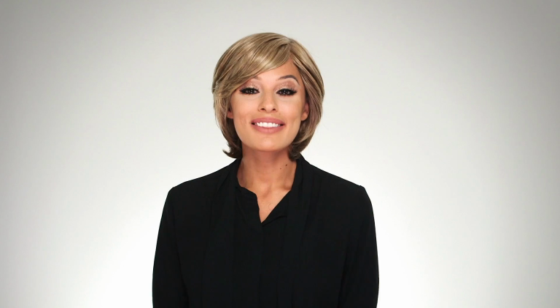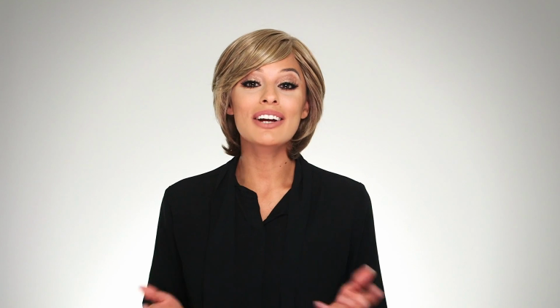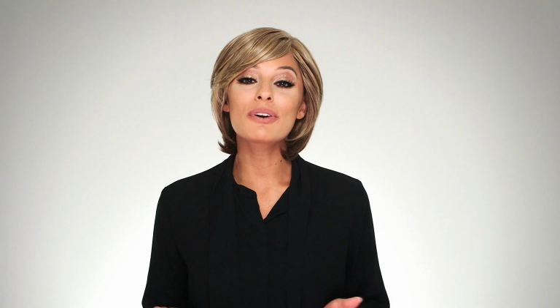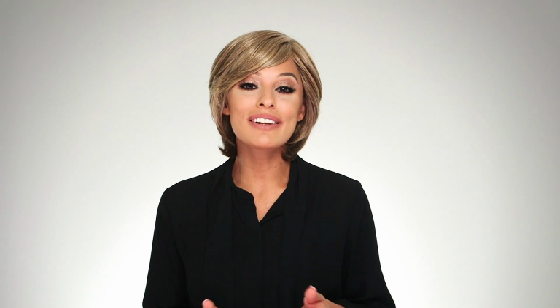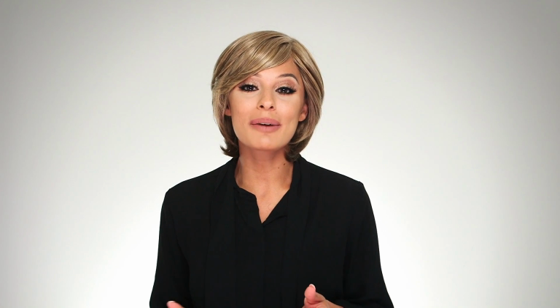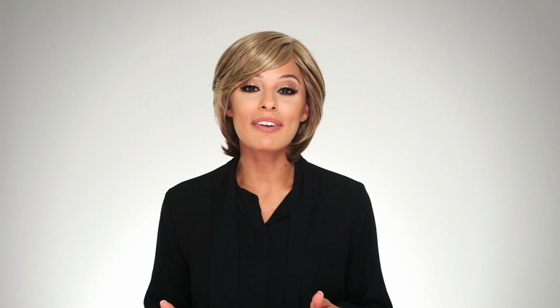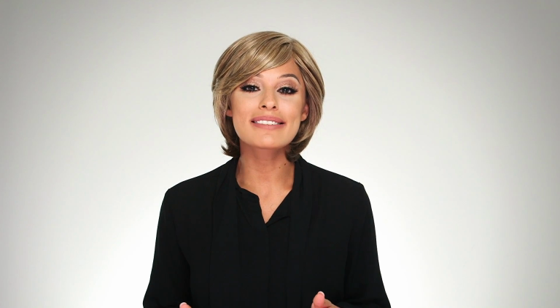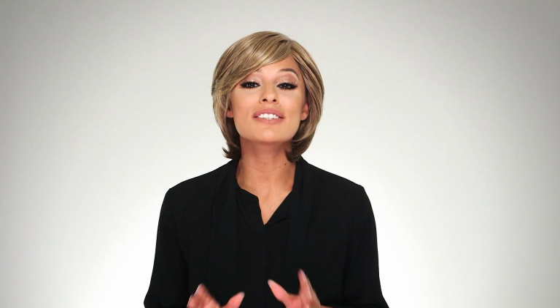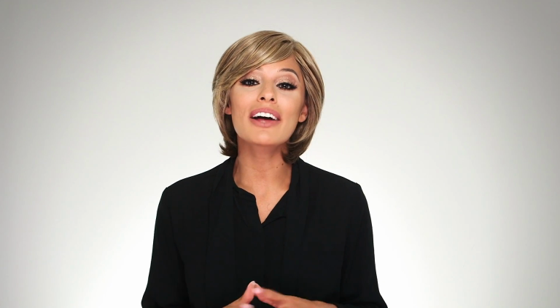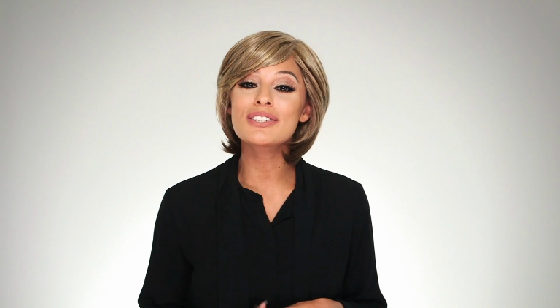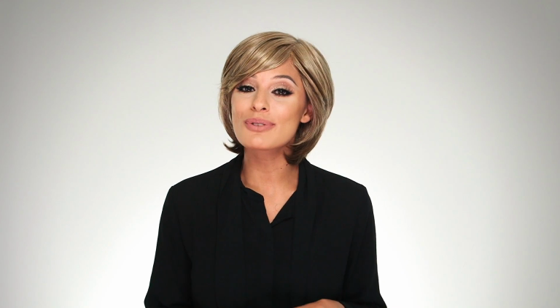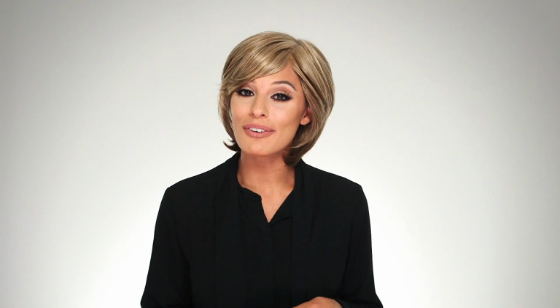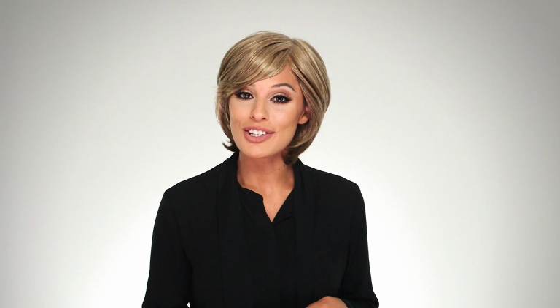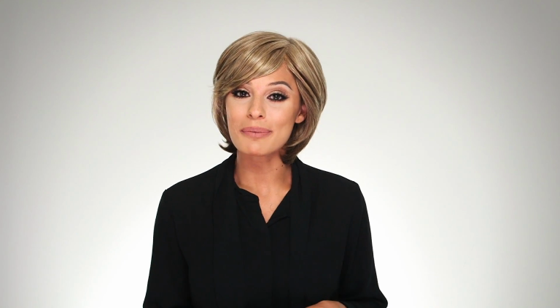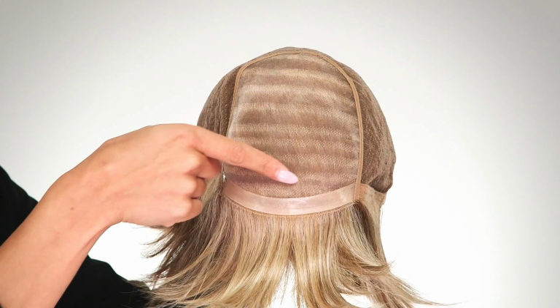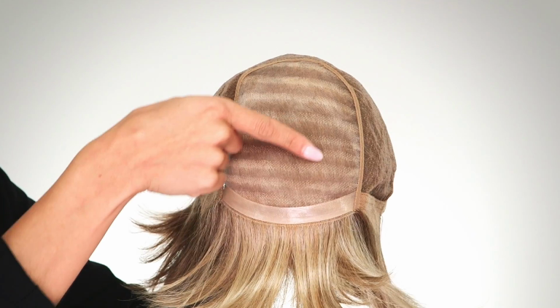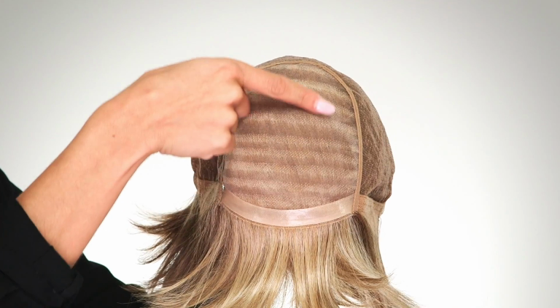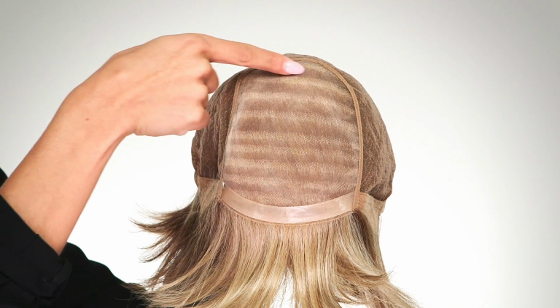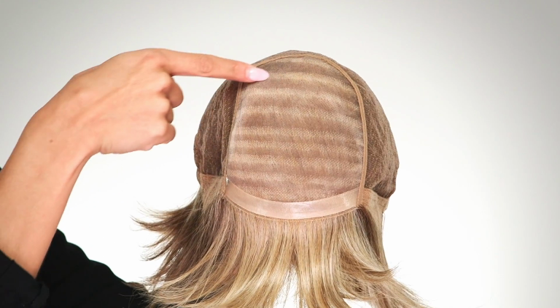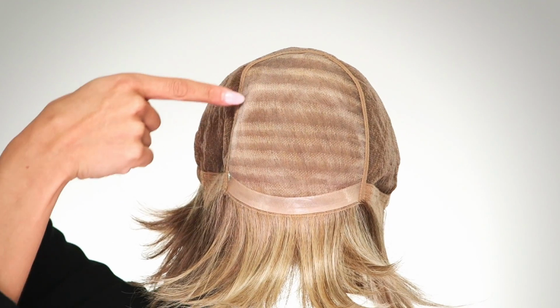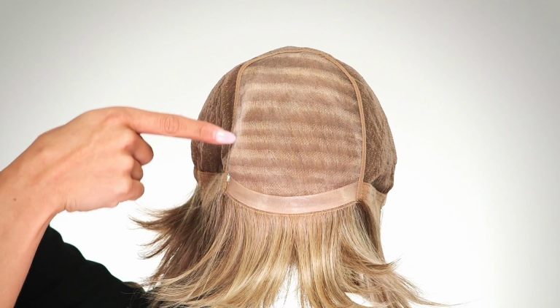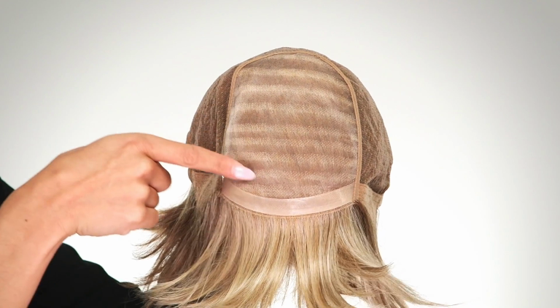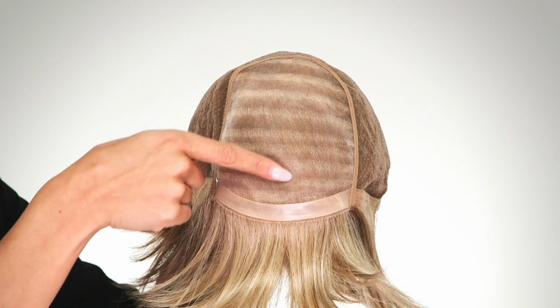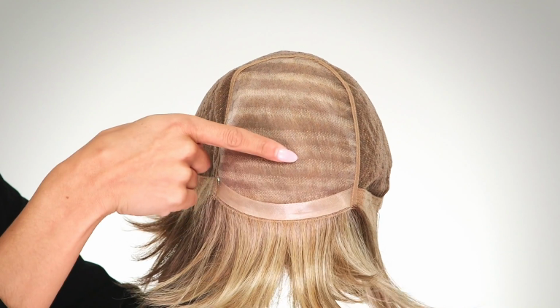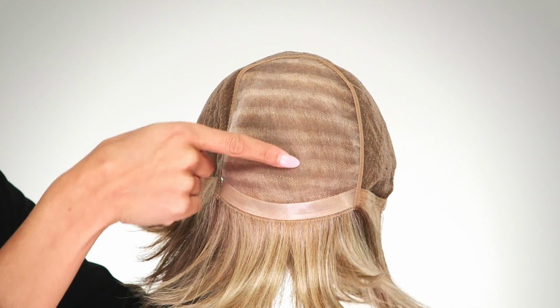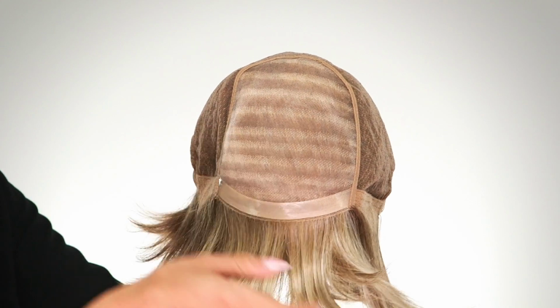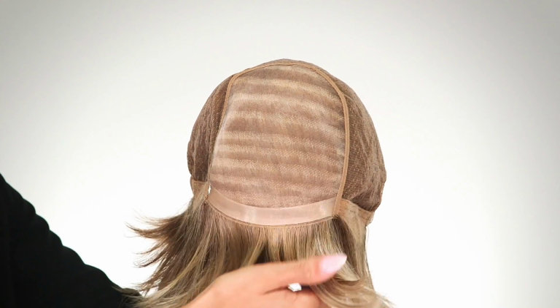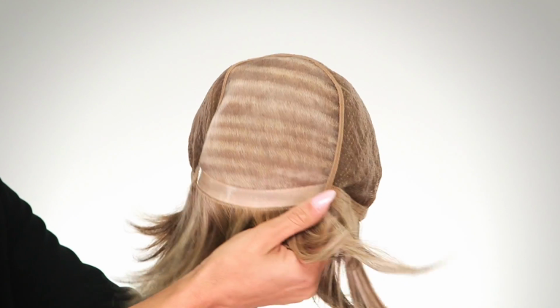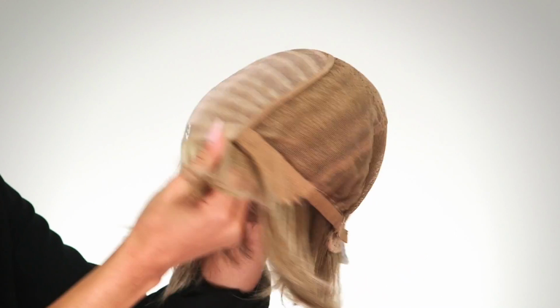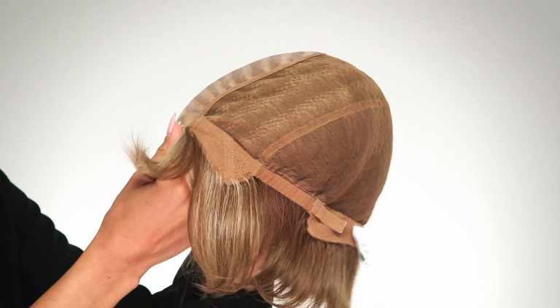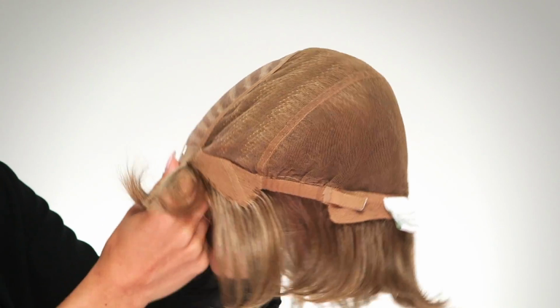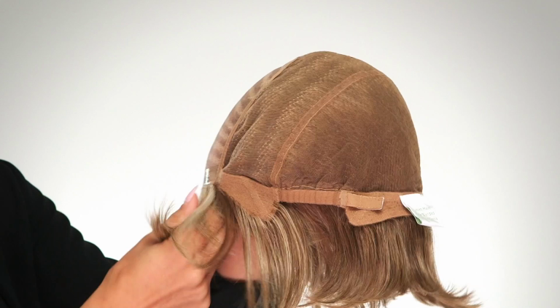The layers perfectly frame the face and is flattering to most all face shapes. The monofilament top and hand-tied sides and back allow you to choose where you want to part it.